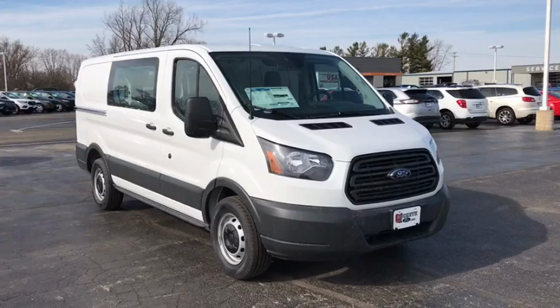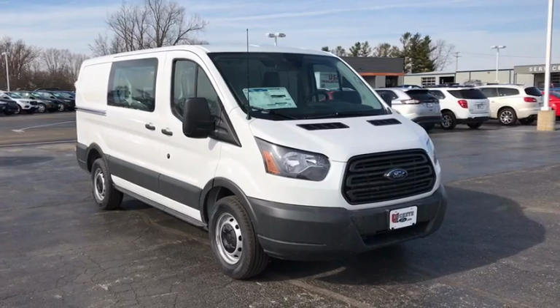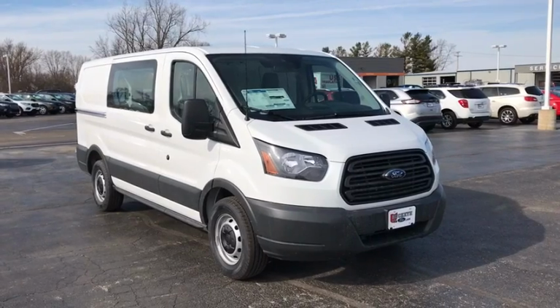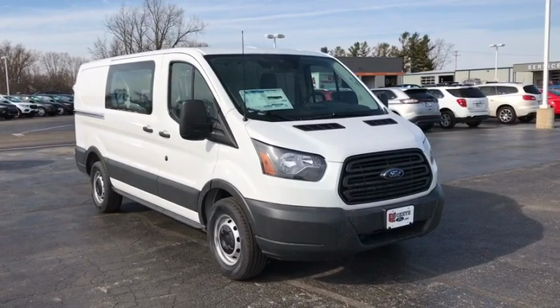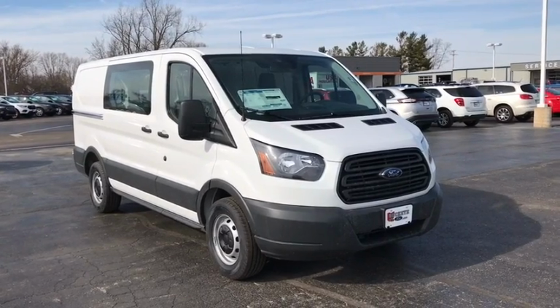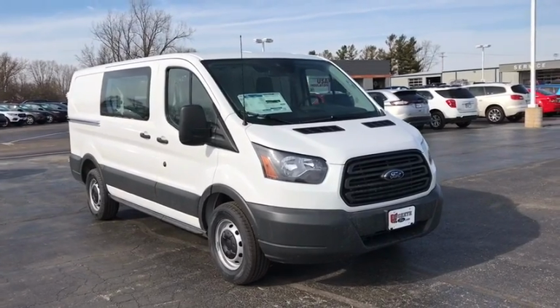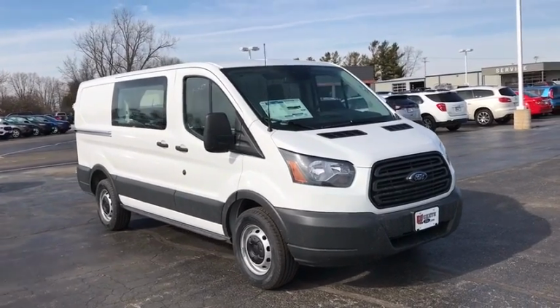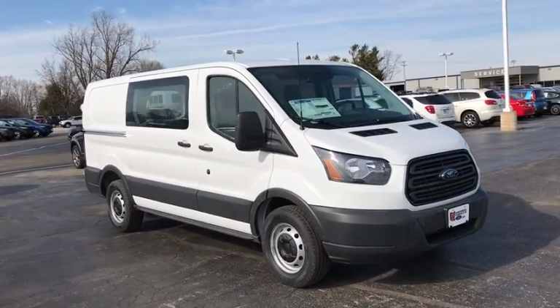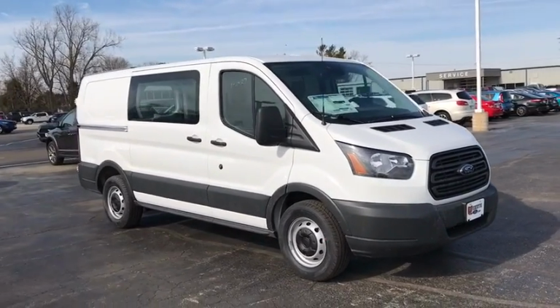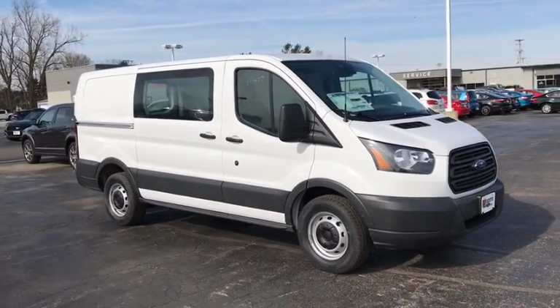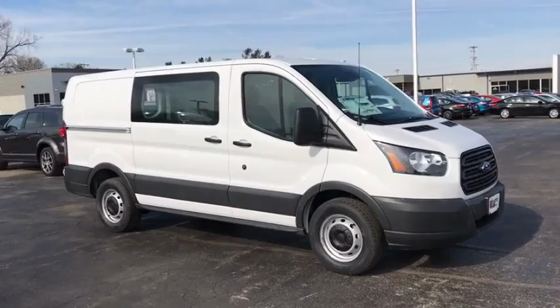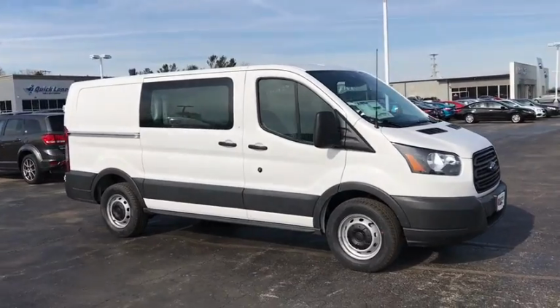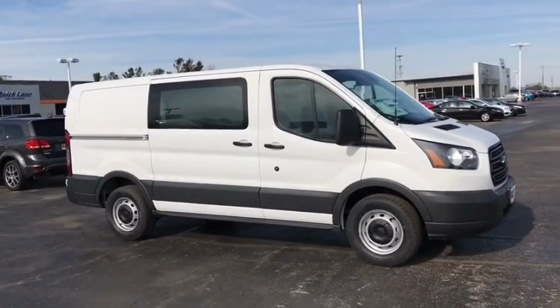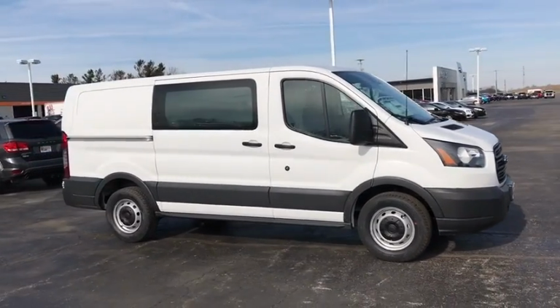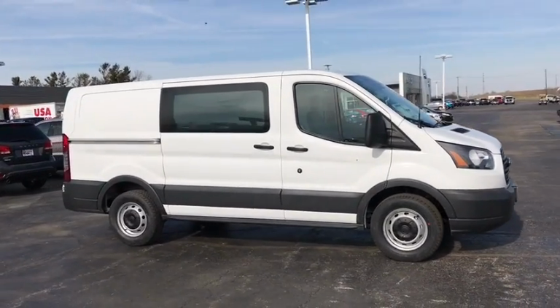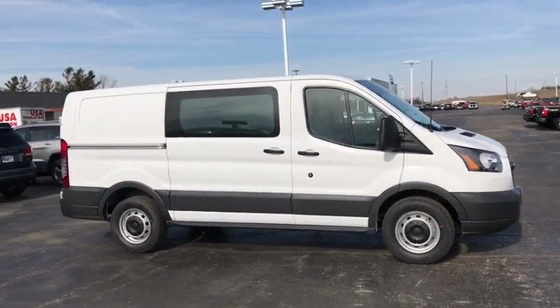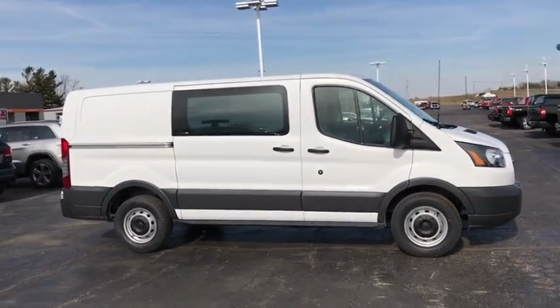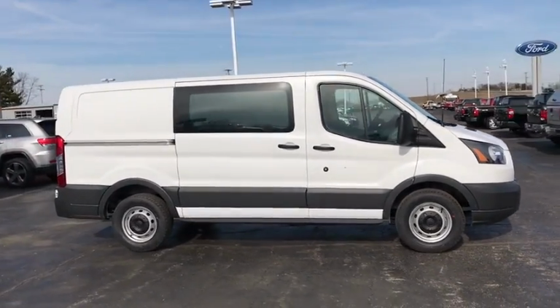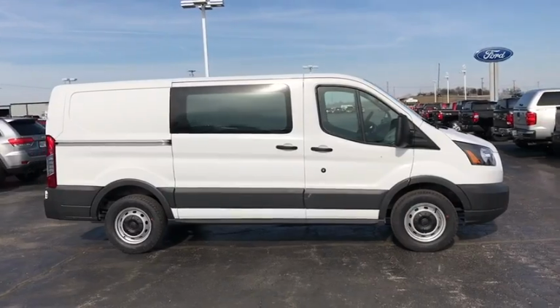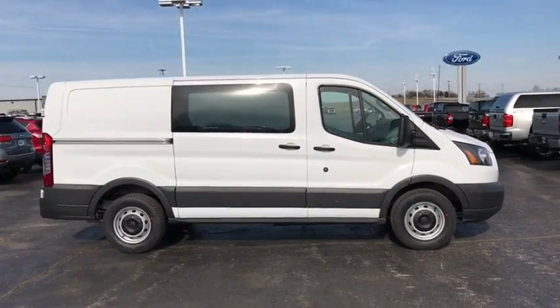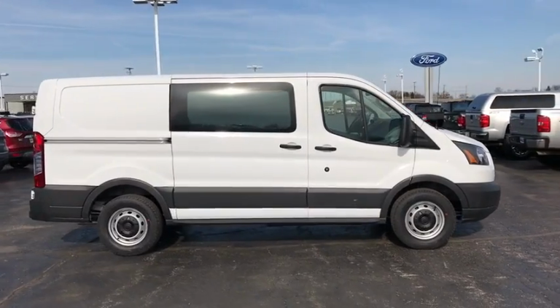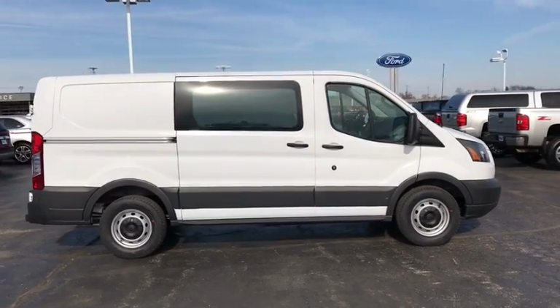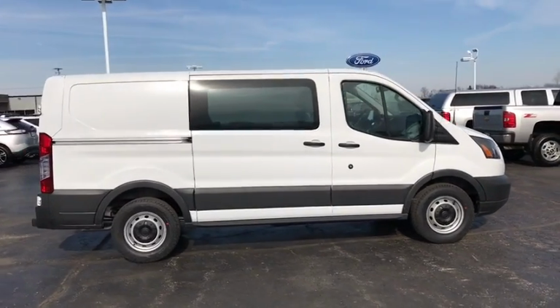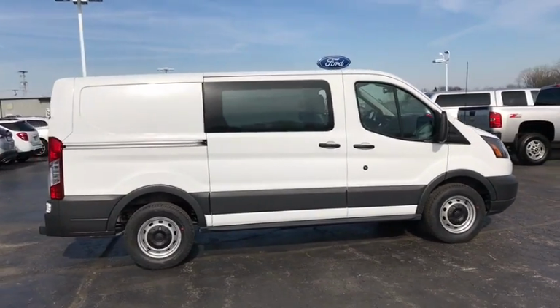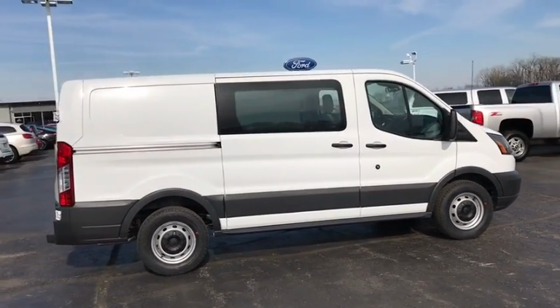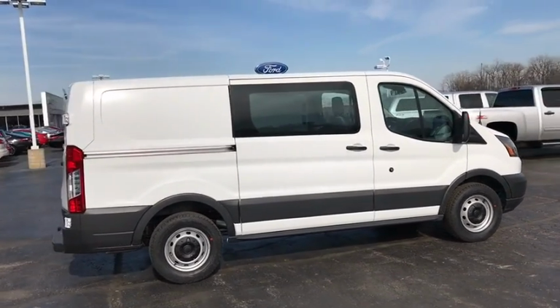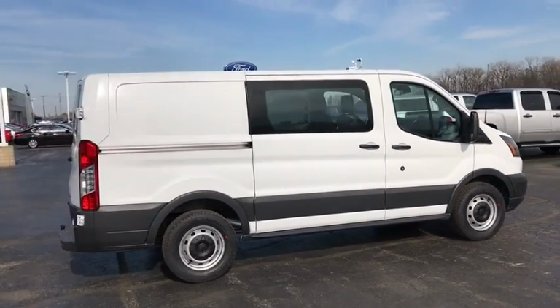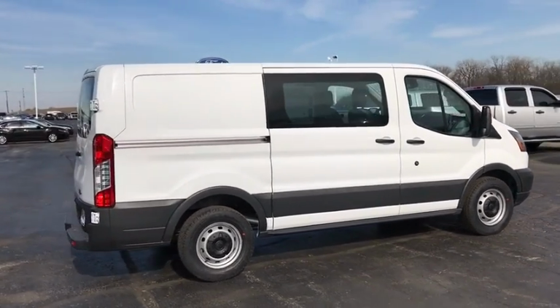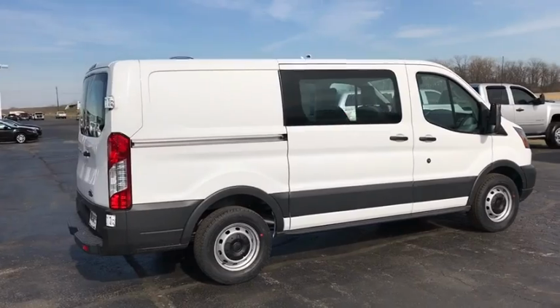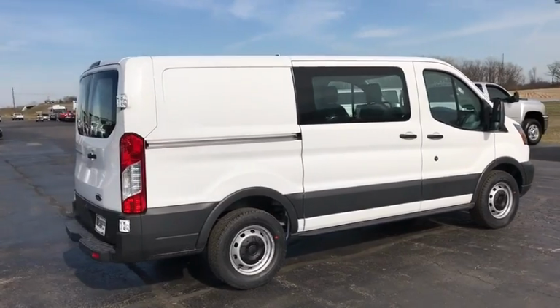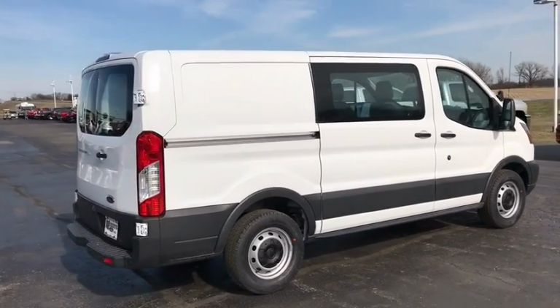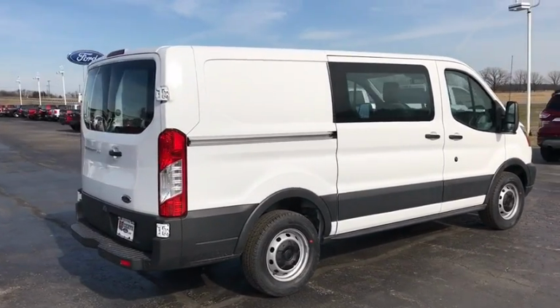The 2018 Ford Transit 150. The Transit 150 comes in numerous configurations, impressive payload, and towing capacities. It is comfortable and easy to drive. Here are some of this vehicle's great options.